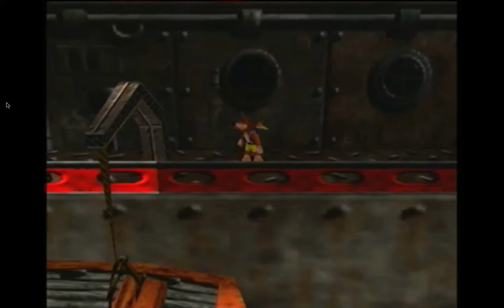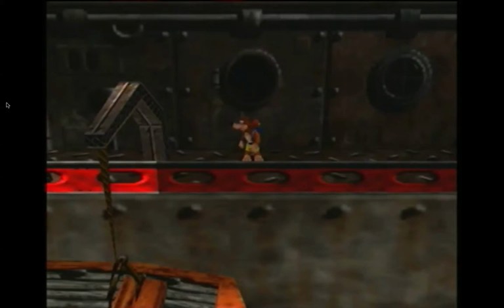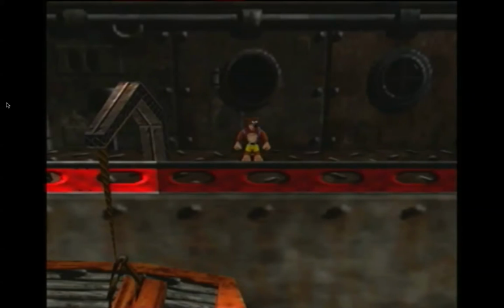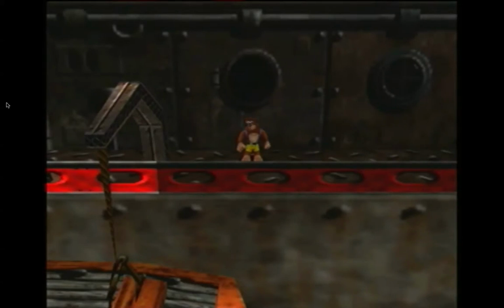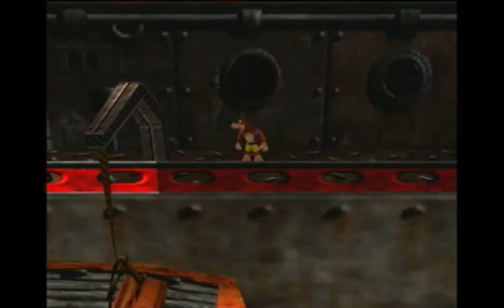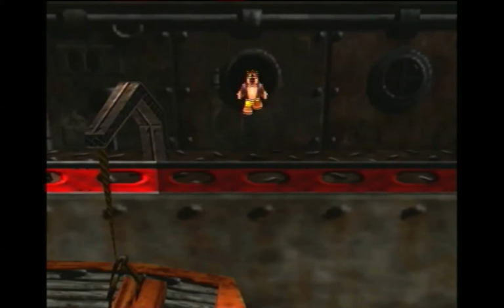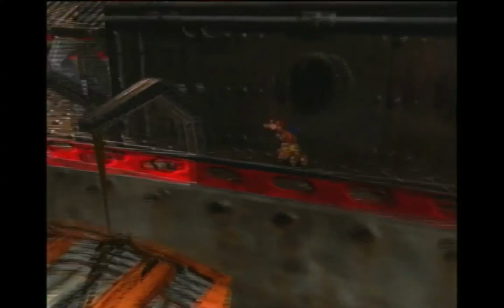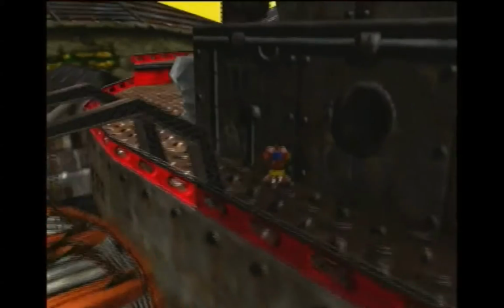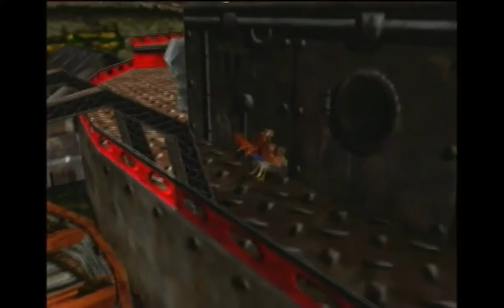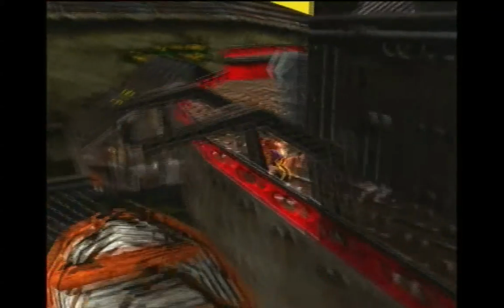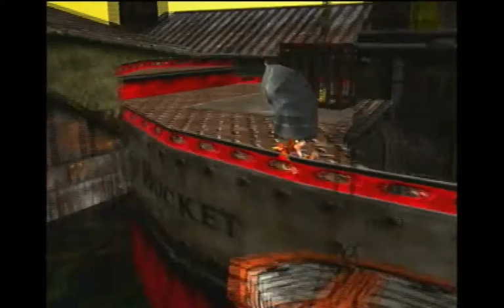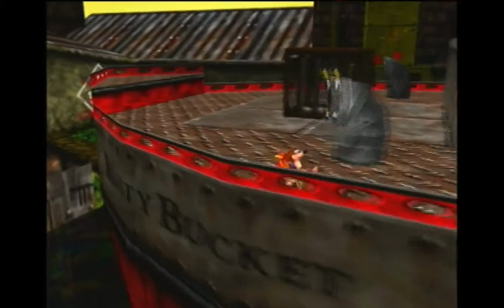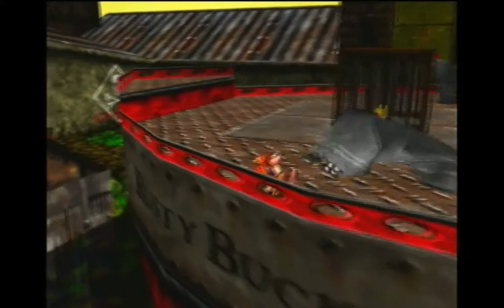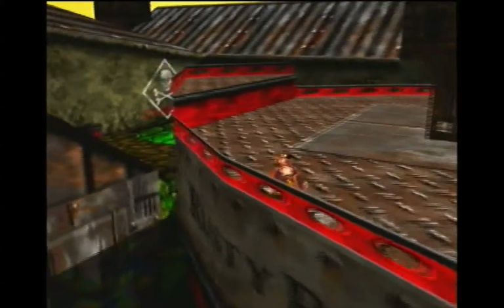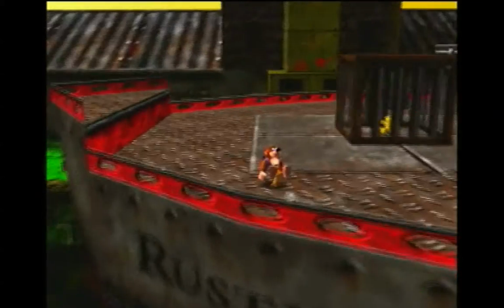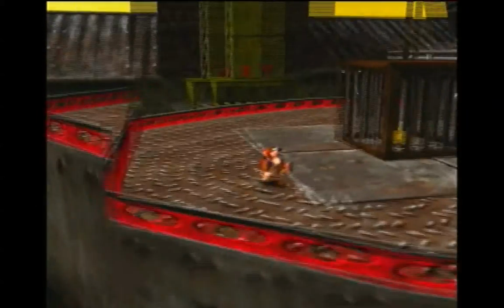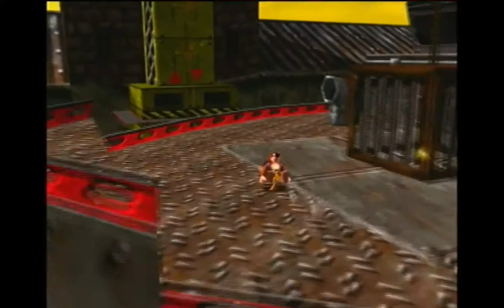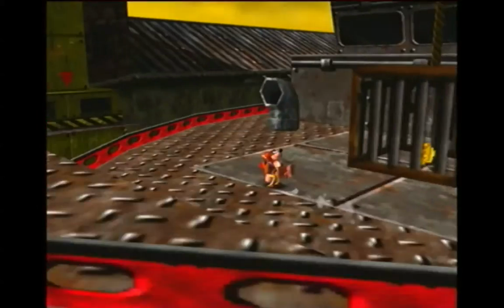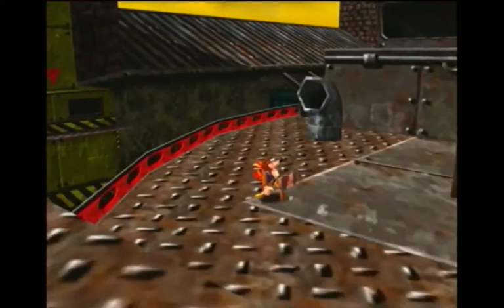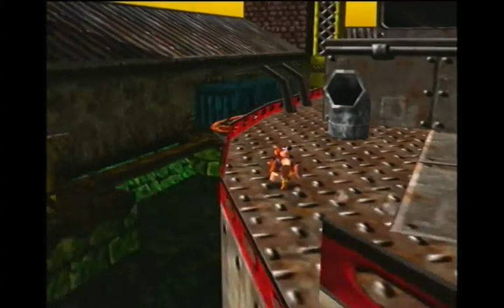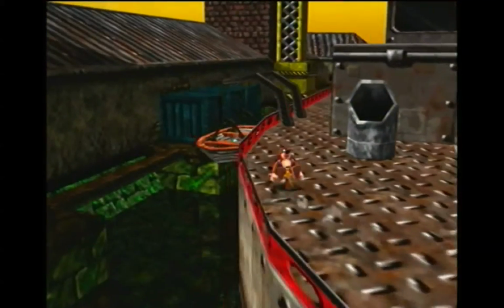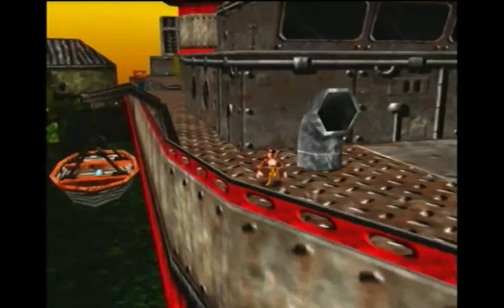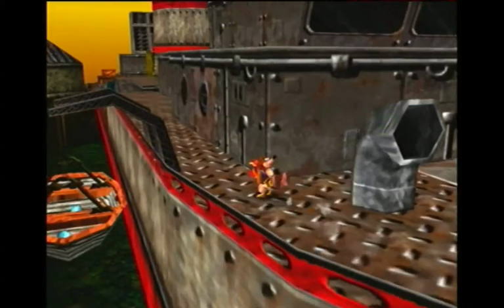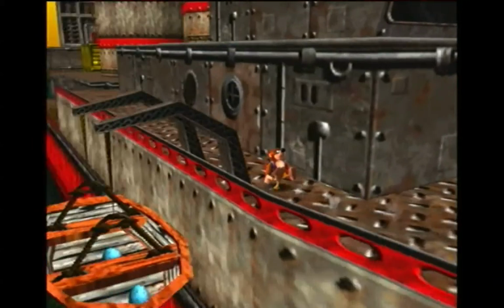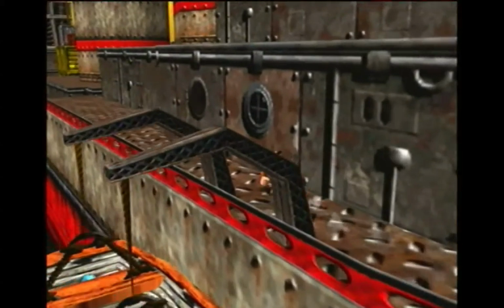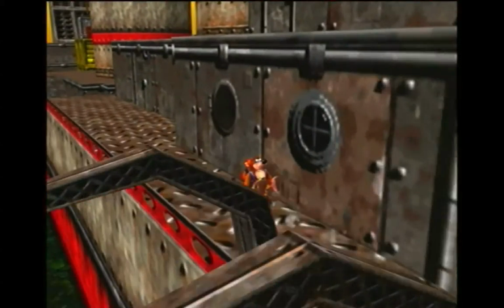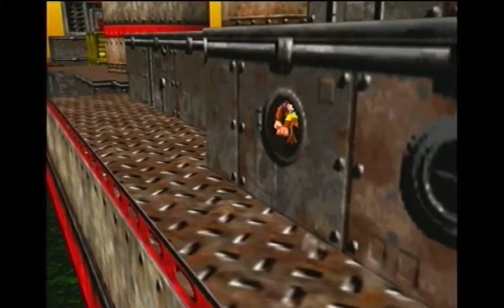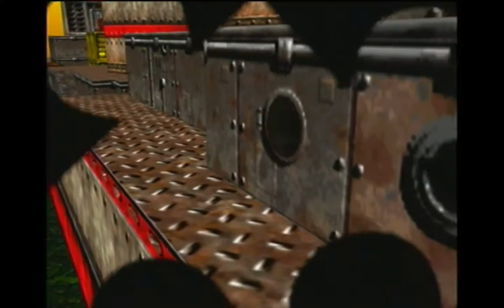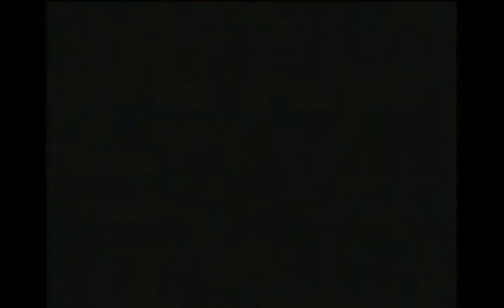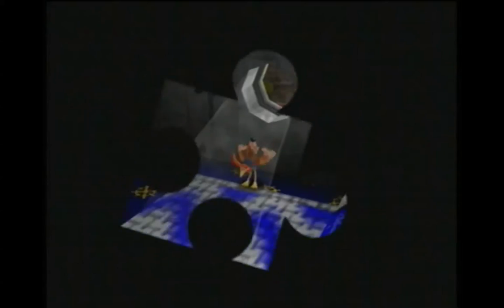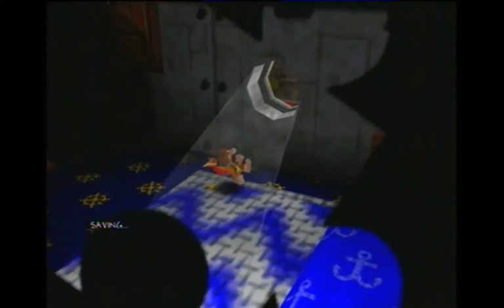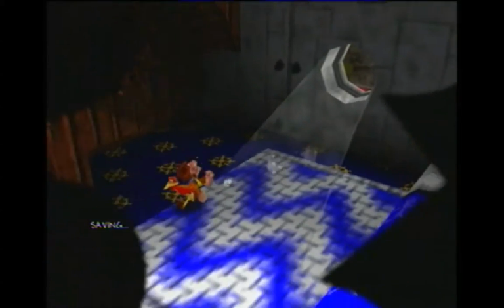Welcome back. Last time we finished collecting all the notes on Rusty Bucket Bay. Now we're going to go get the rest of the Jiggies. We've also got all the honeycomb pieces, which is nice to have. Now we're going to go get all the Jiggies and the rest of the stuff.